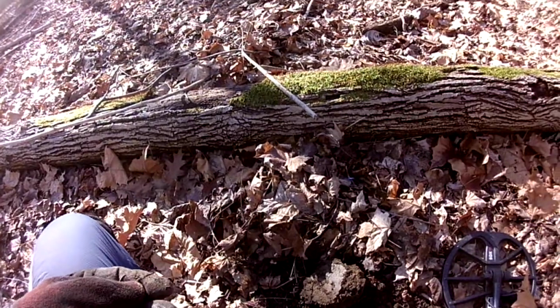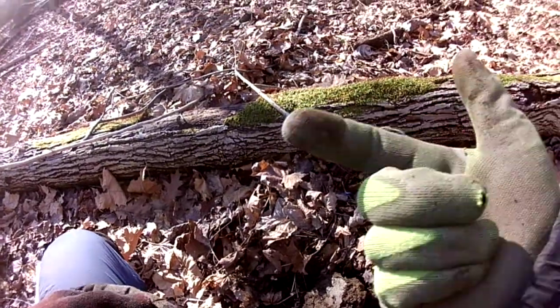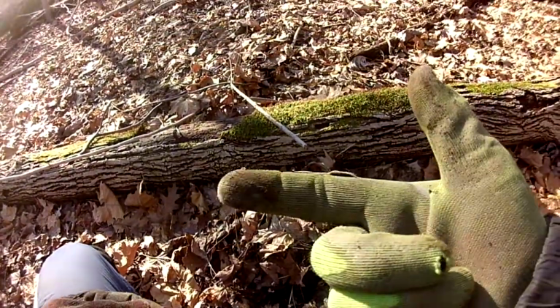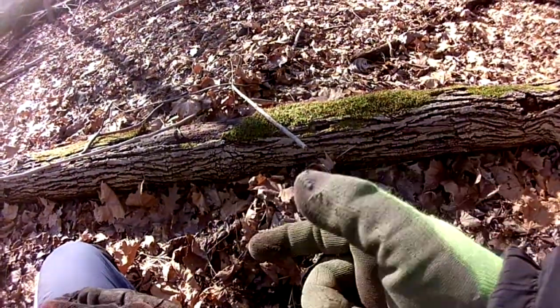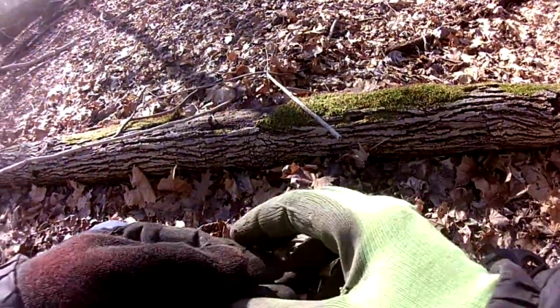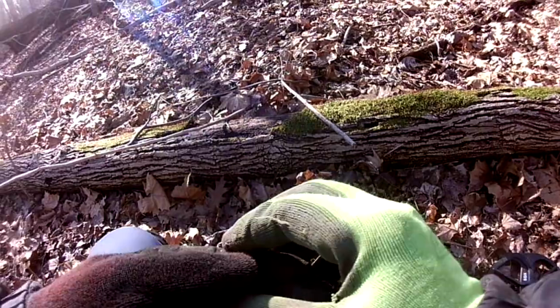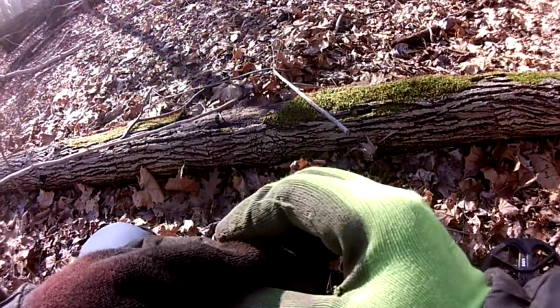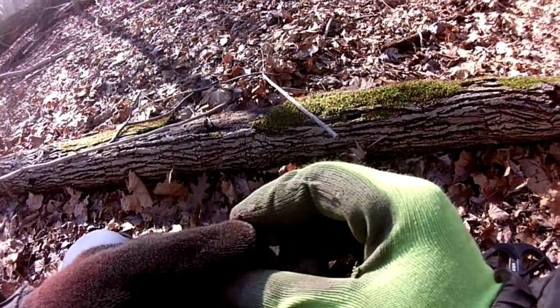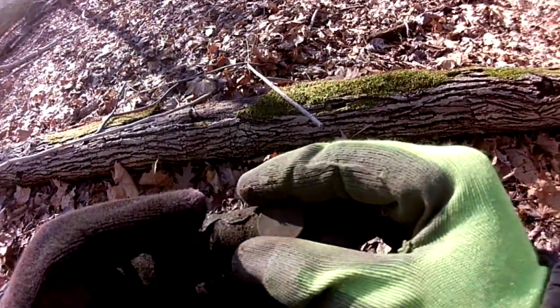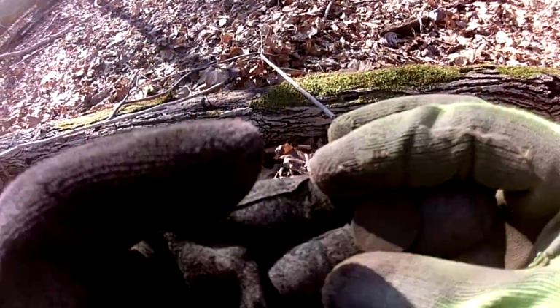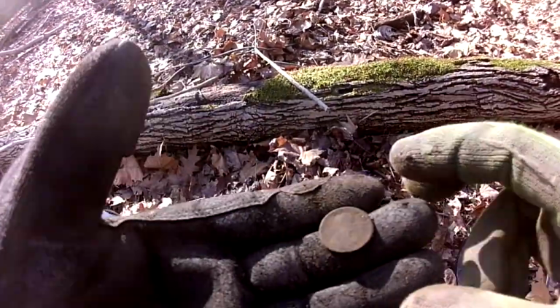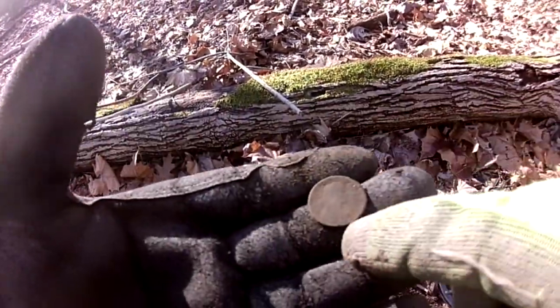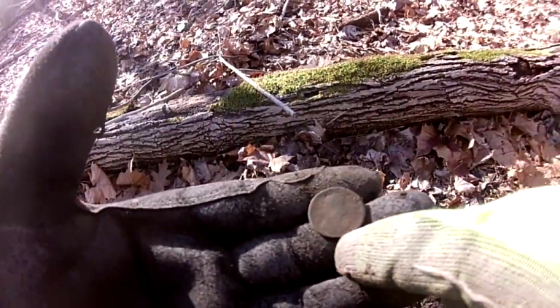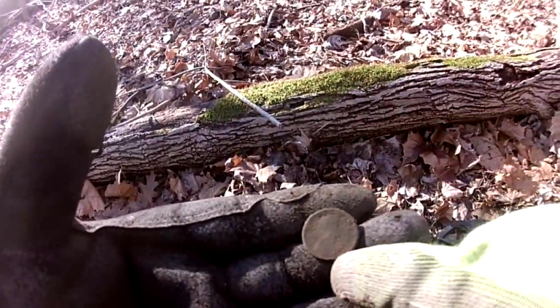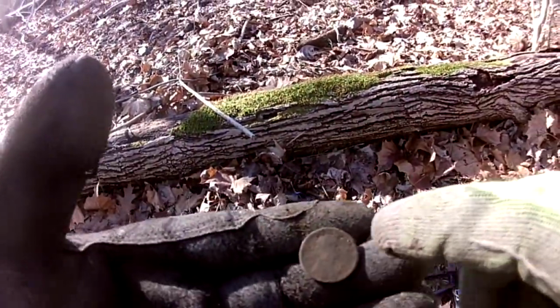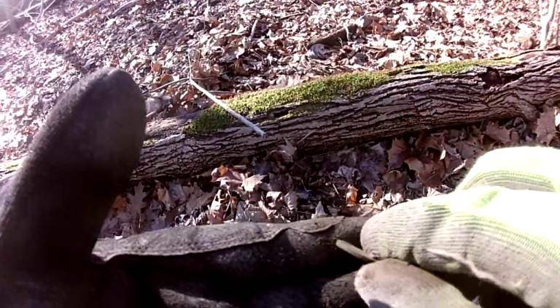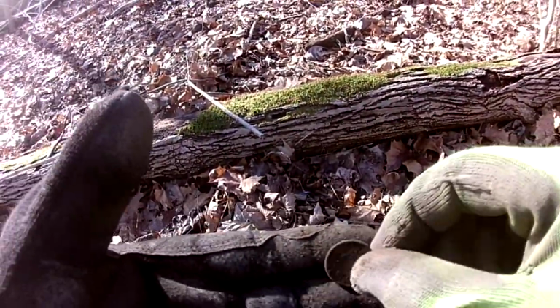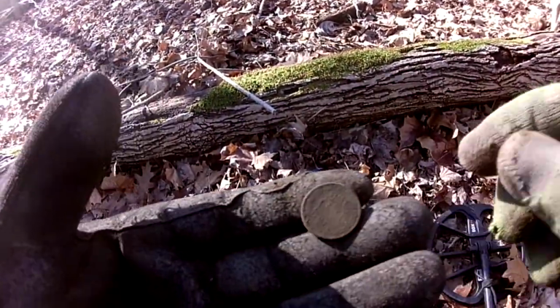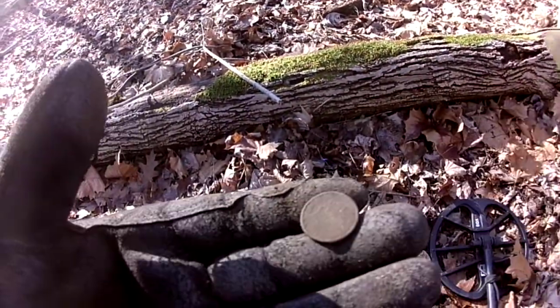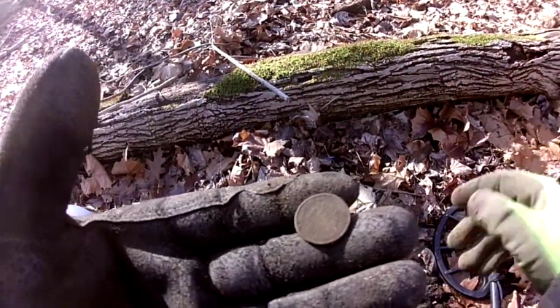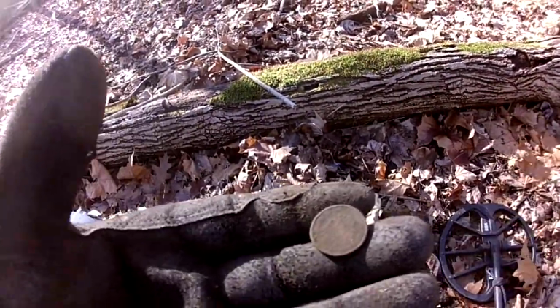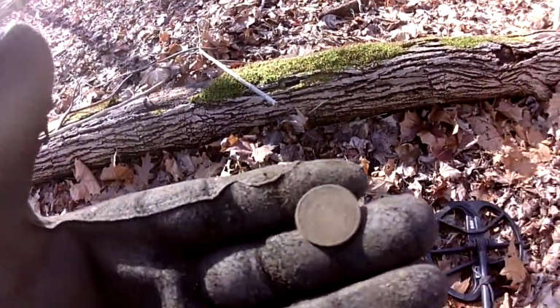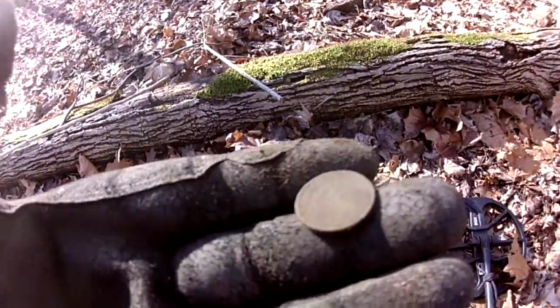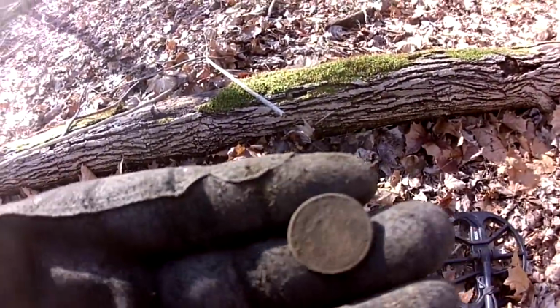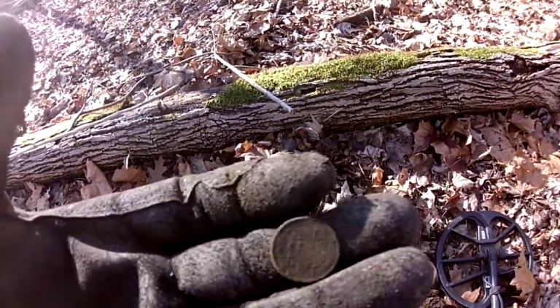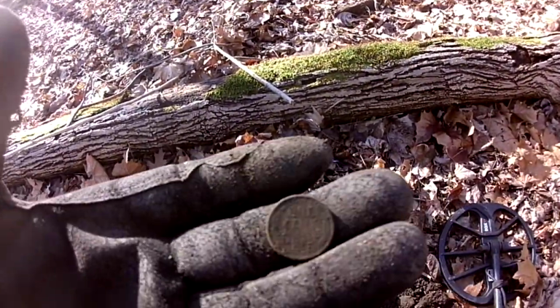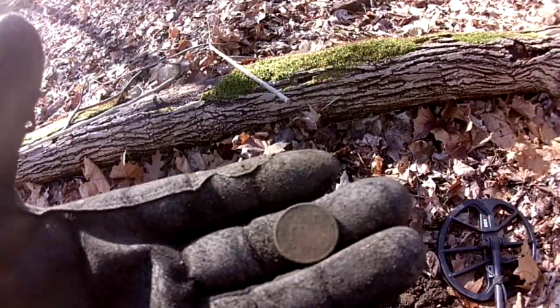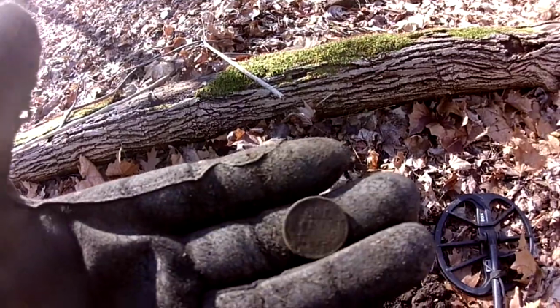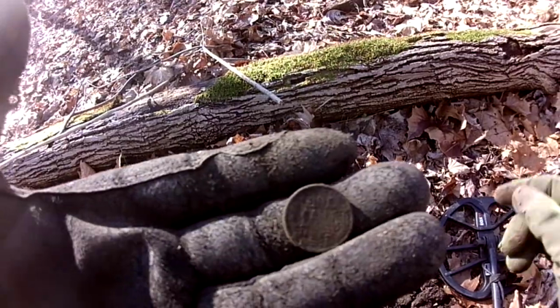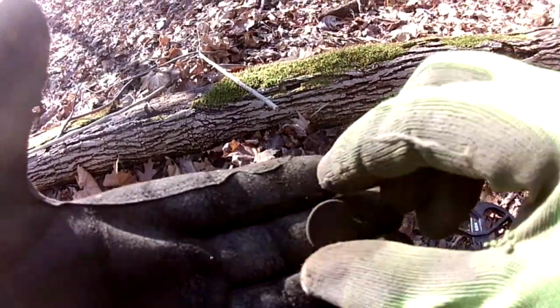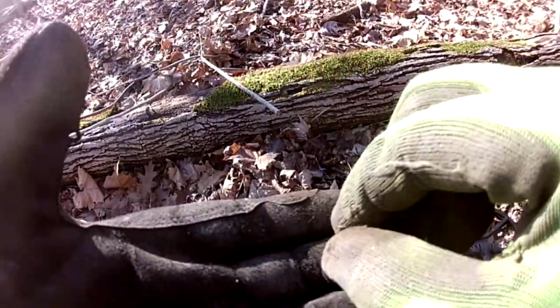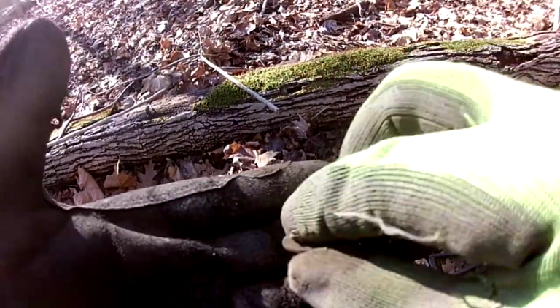Carlos just found that large cent, and I found a smallie — it's a wheat penny, a small wheat penny. On to the next one.